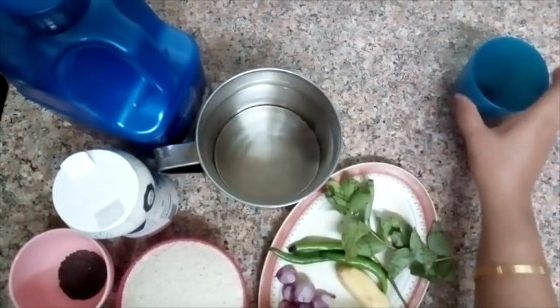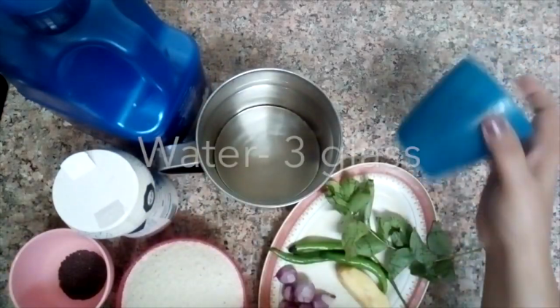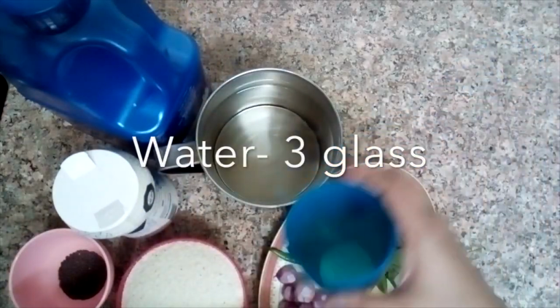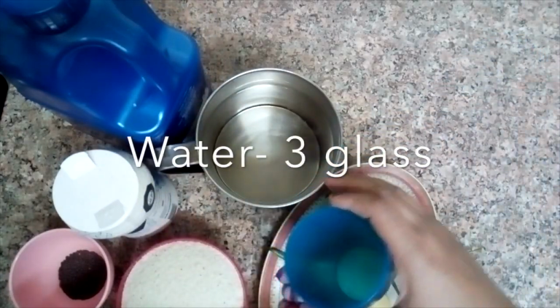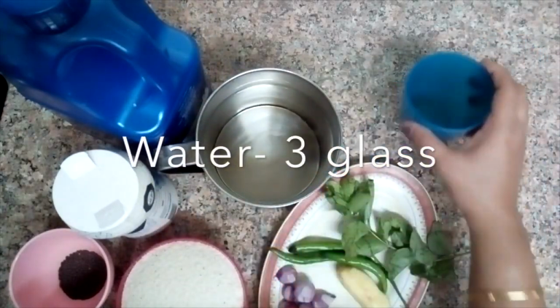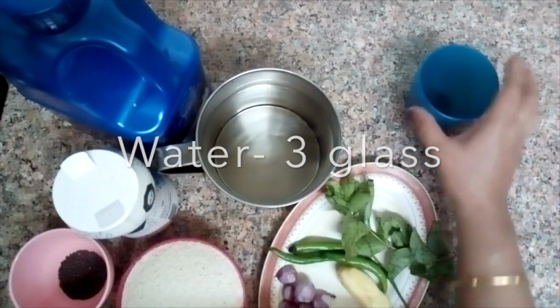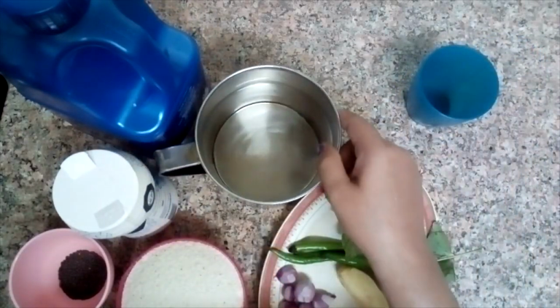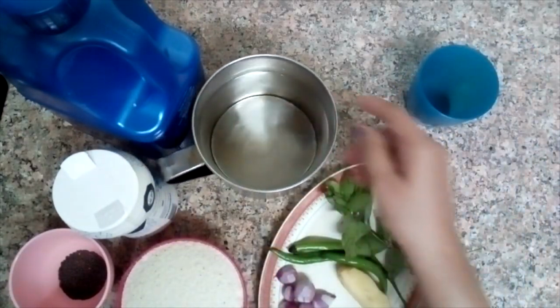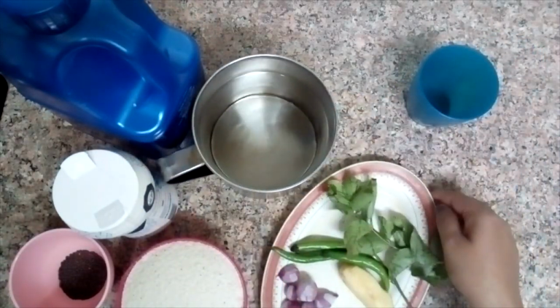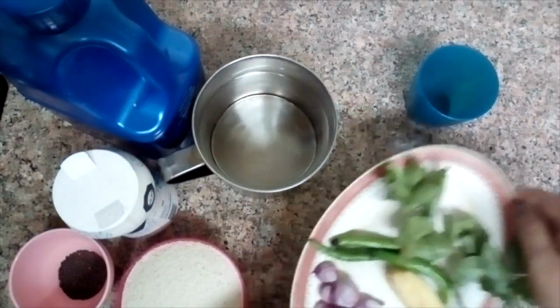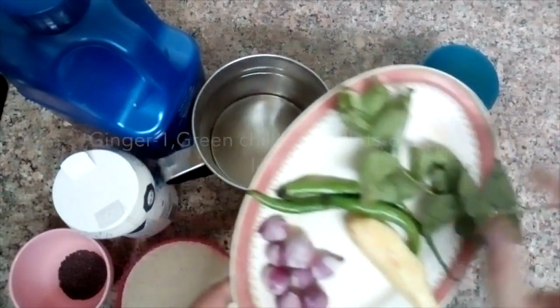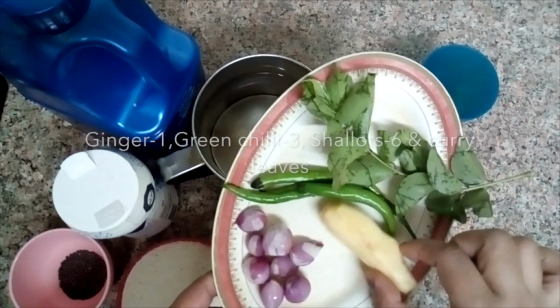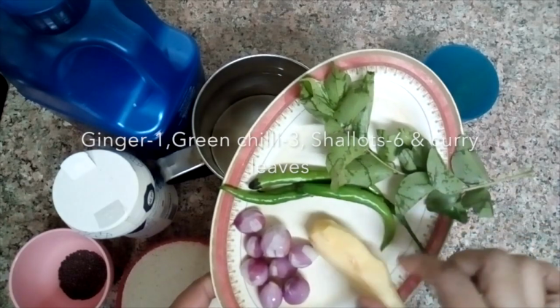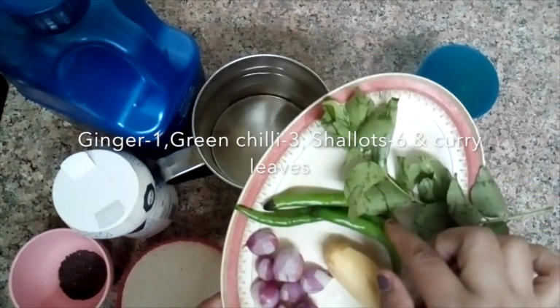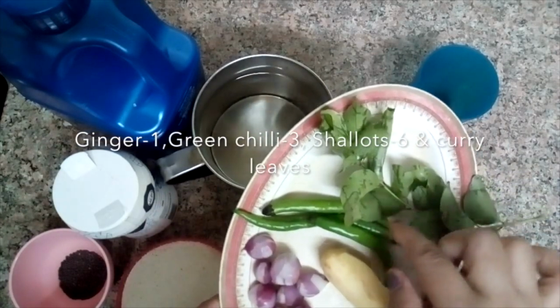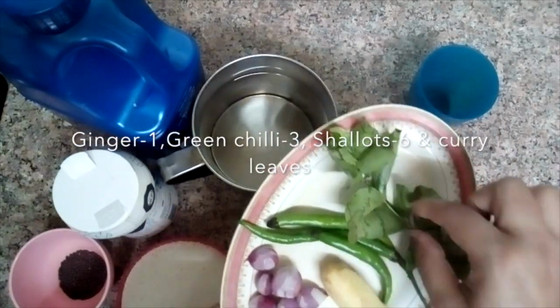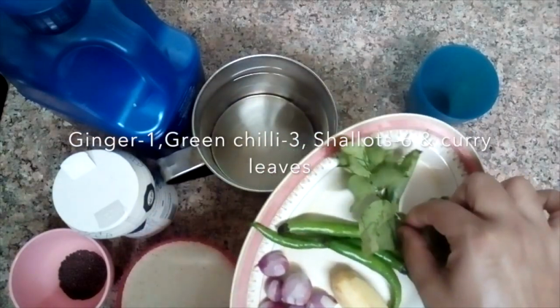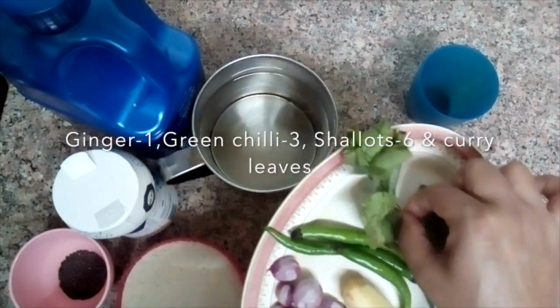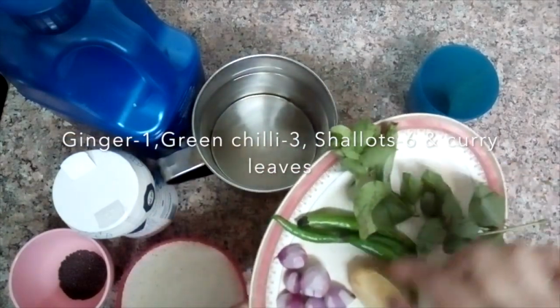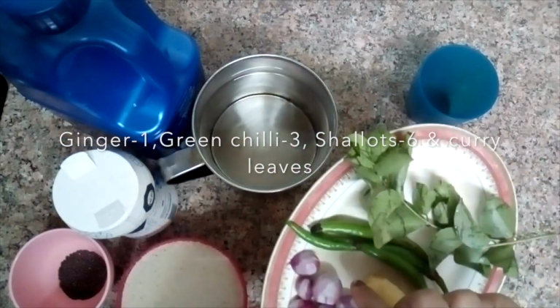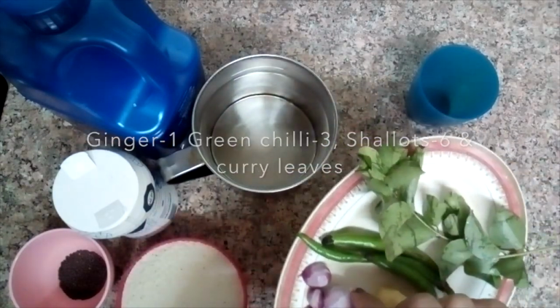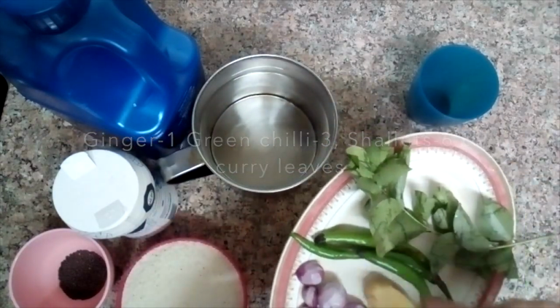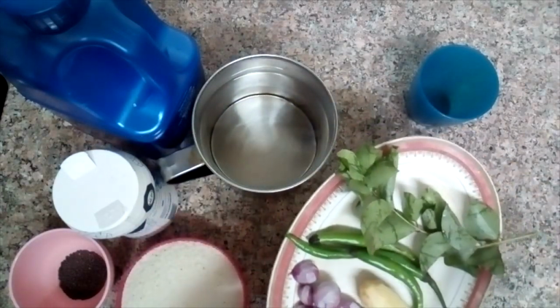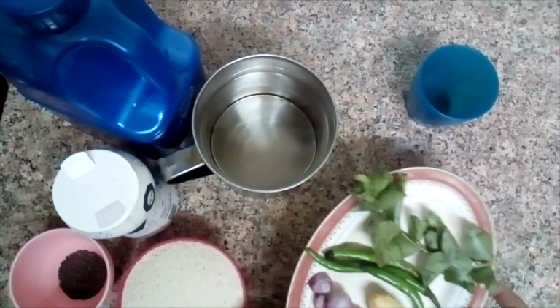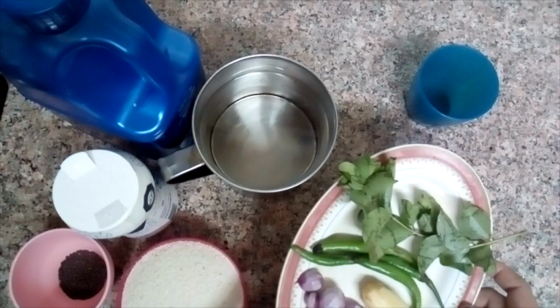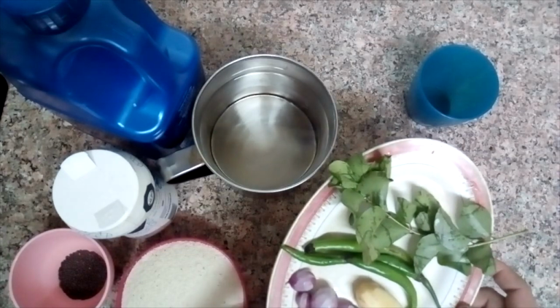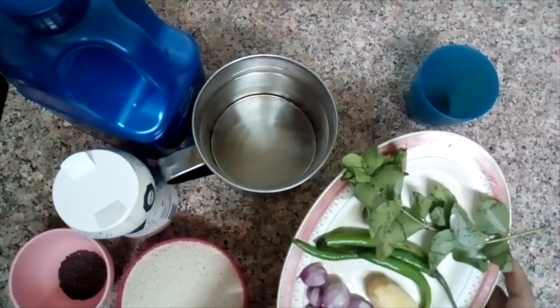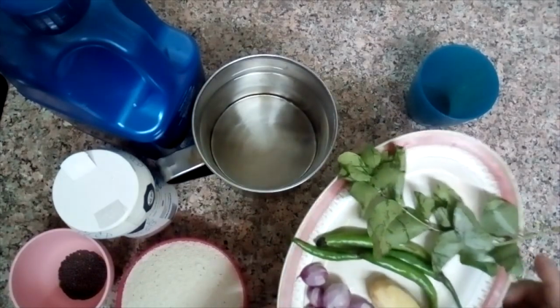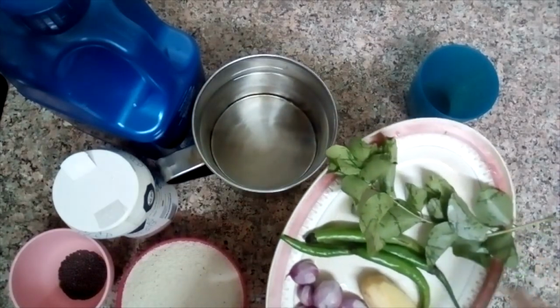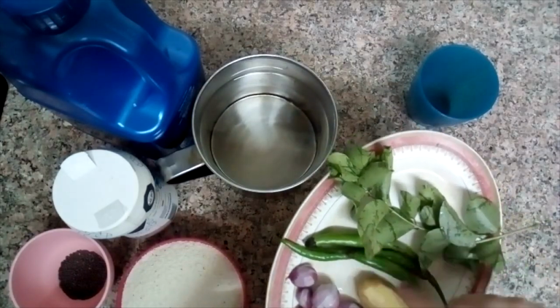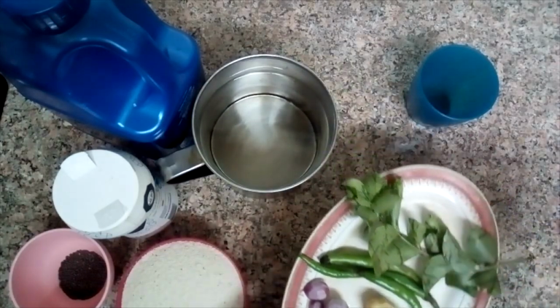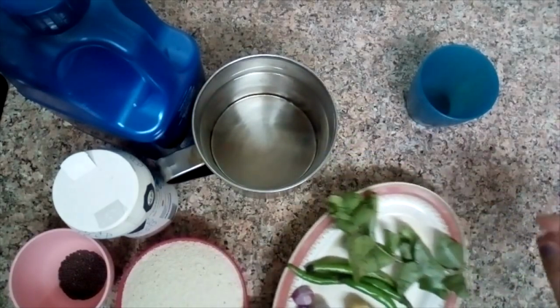3 glasses of tea. I am going to make a cup of tea. You can make your own cup of tea.